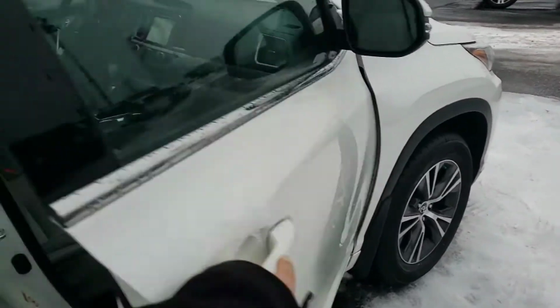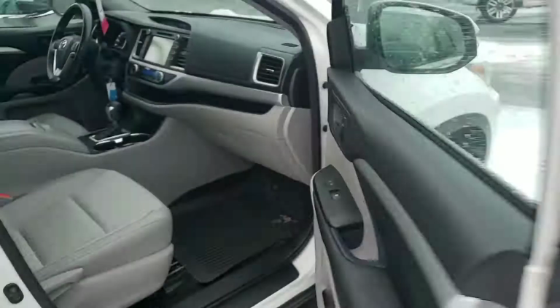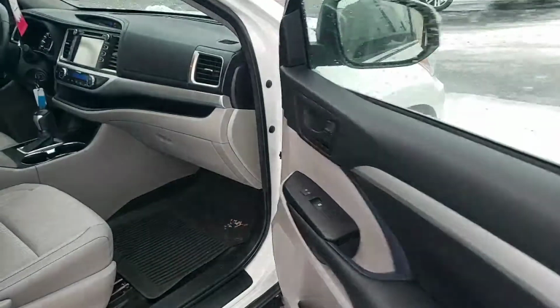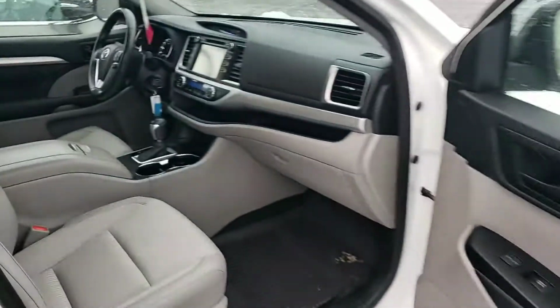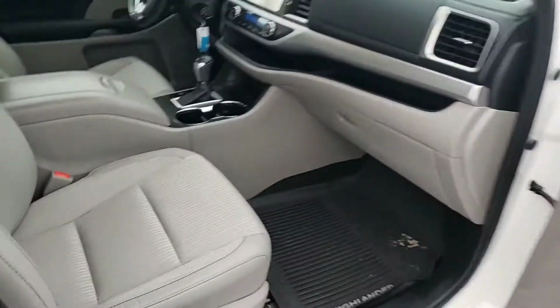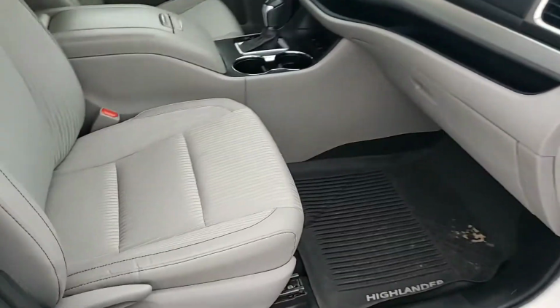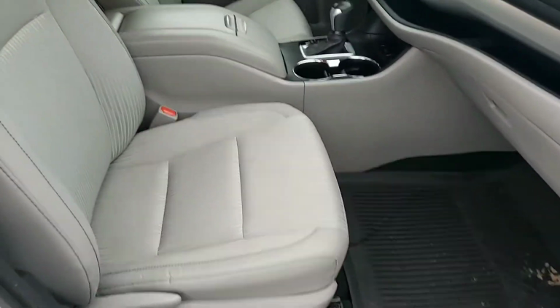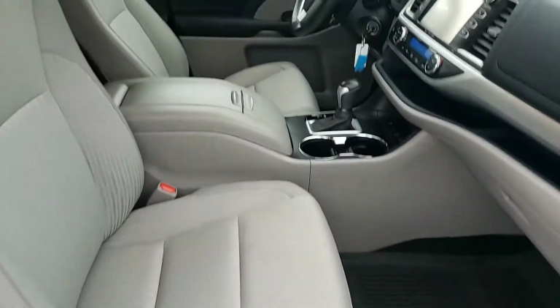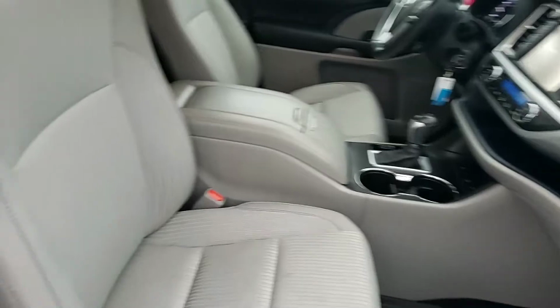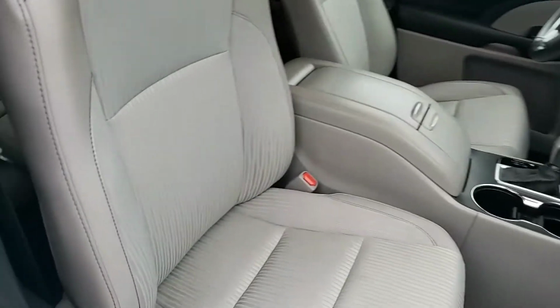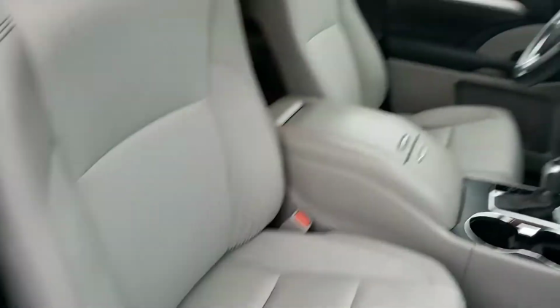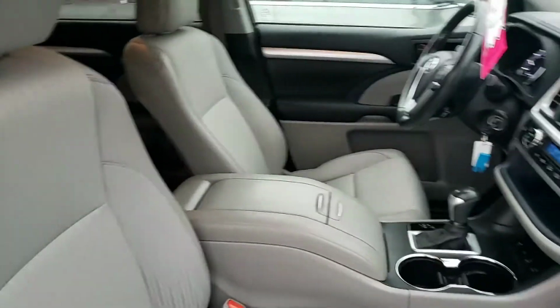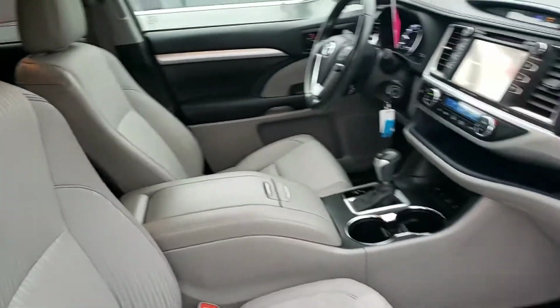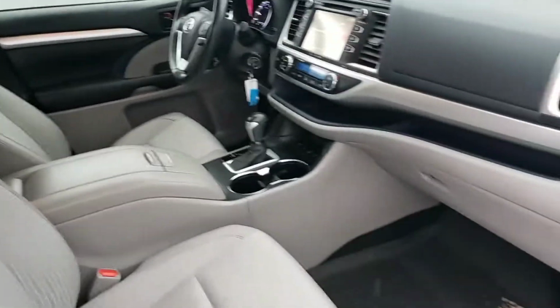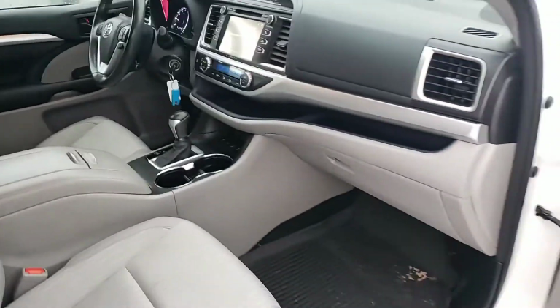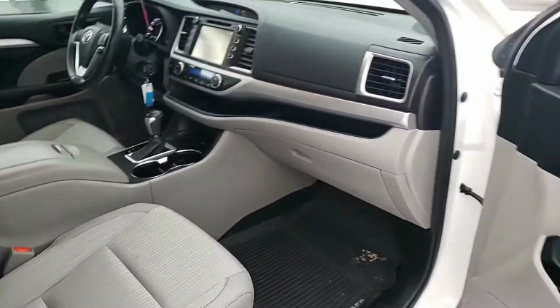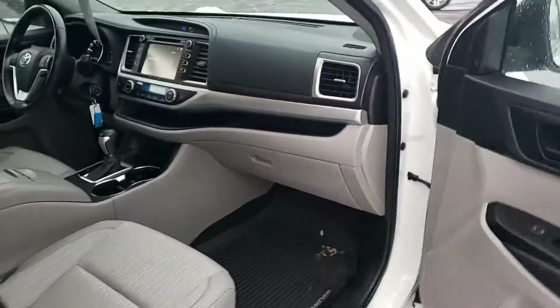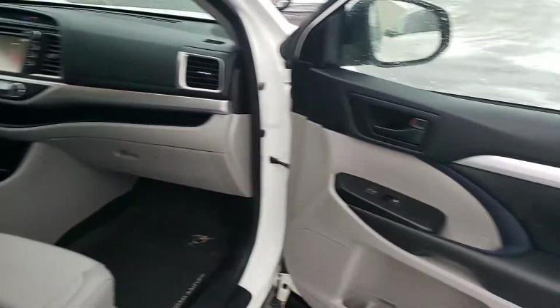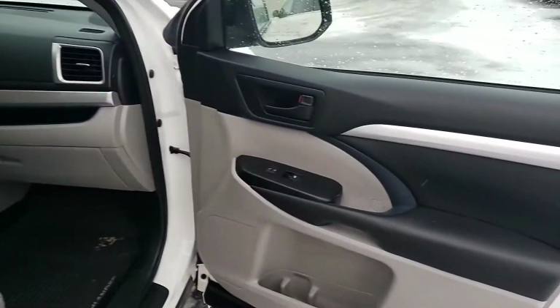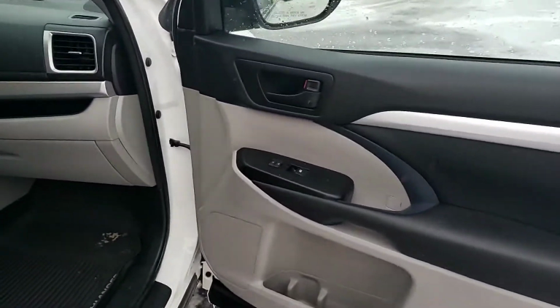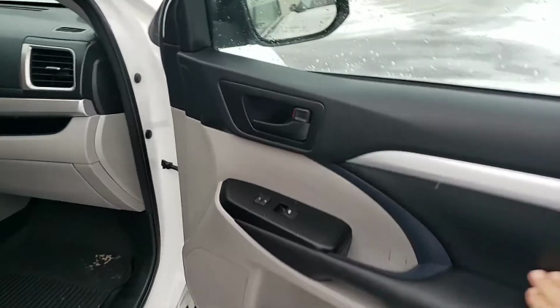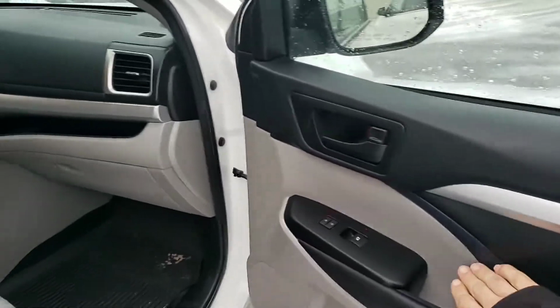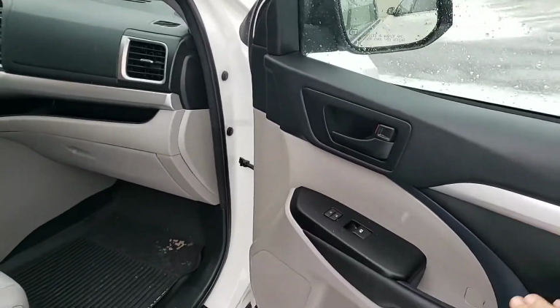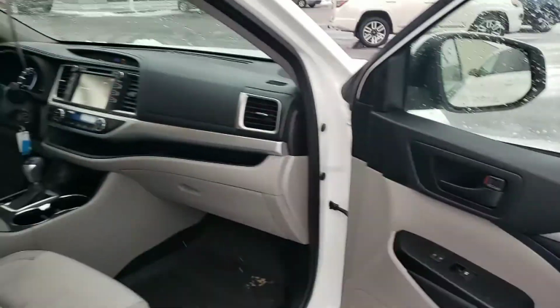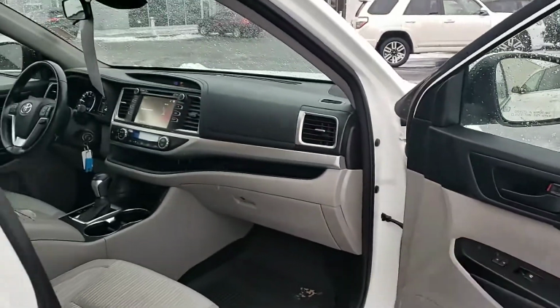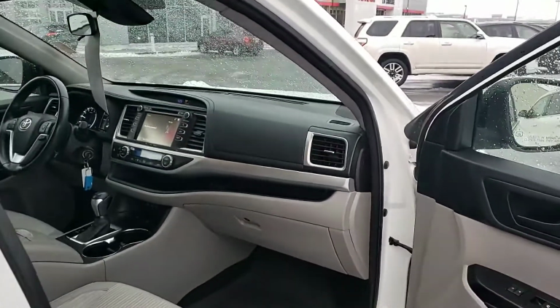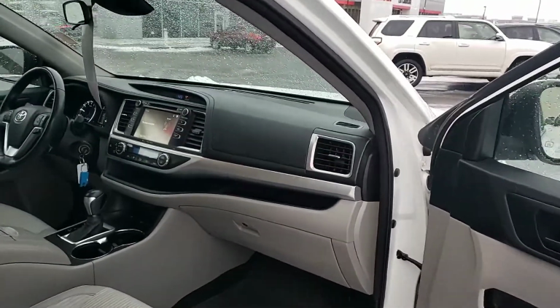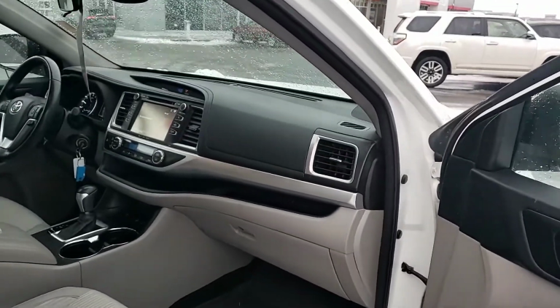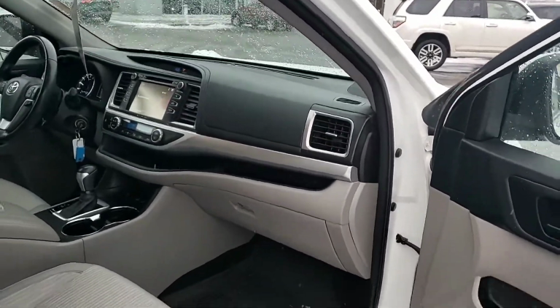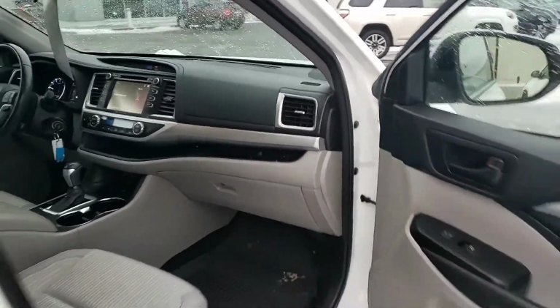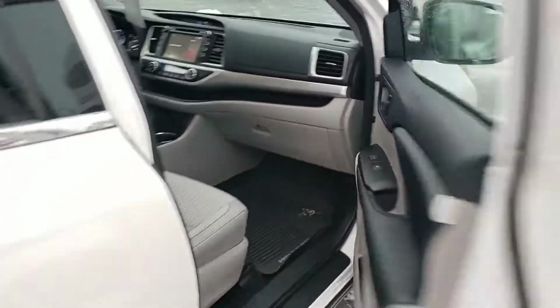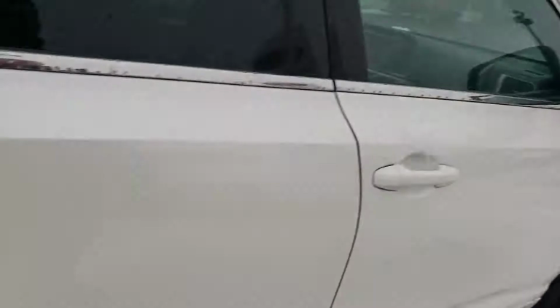Peeking inside, it has the all-weather mats and it does have the ash interior, which is actually my favorite interior for the Highlander just because it gives you this kind of two-tone look throughout the vehicle, so I'm really a big fan of that.